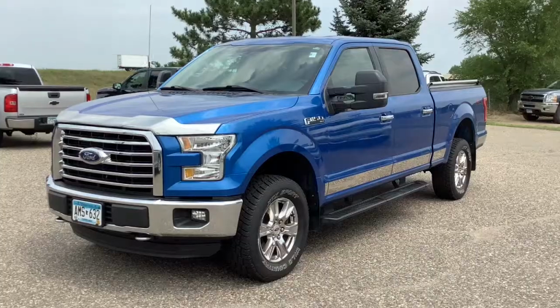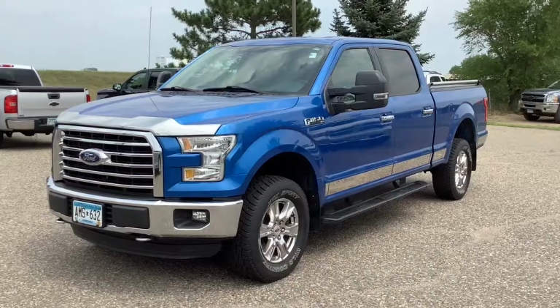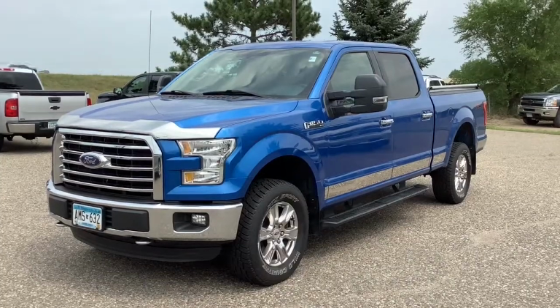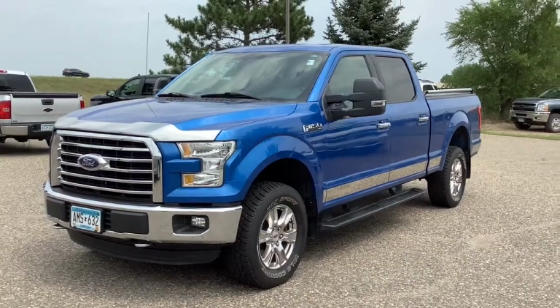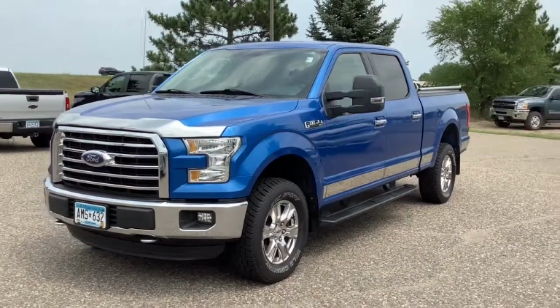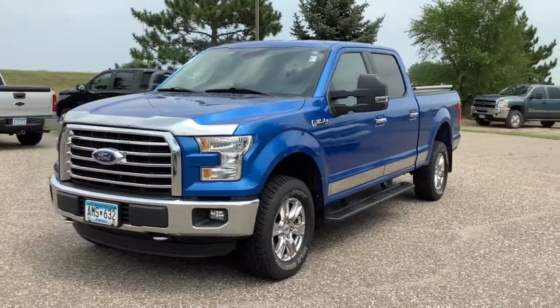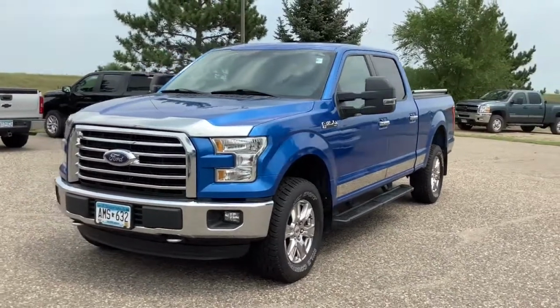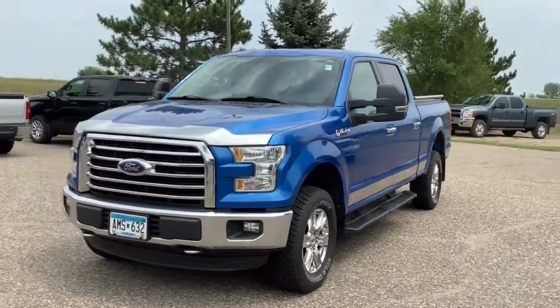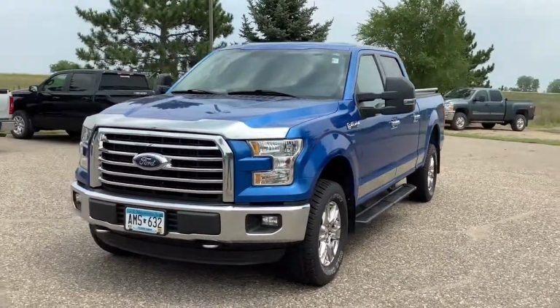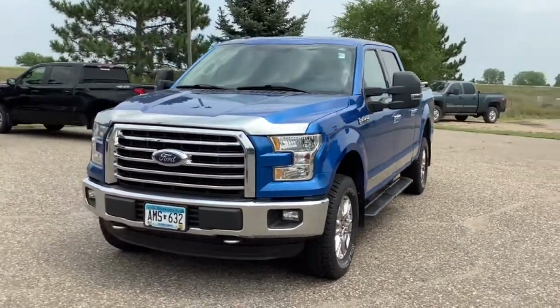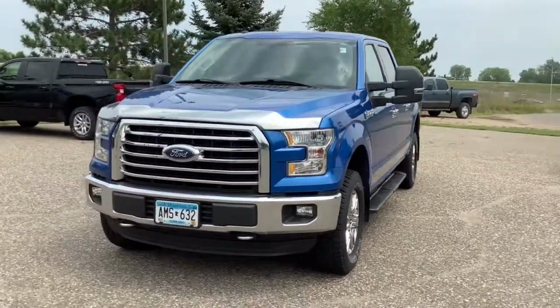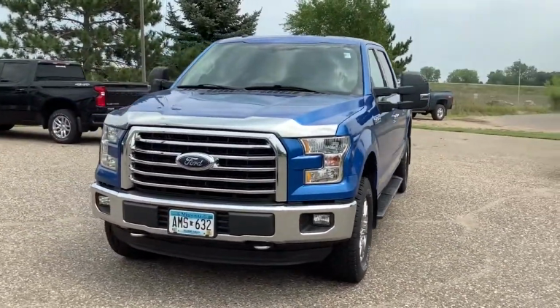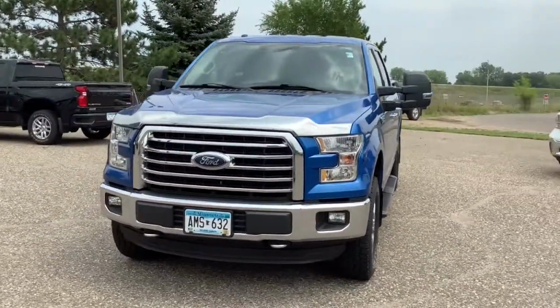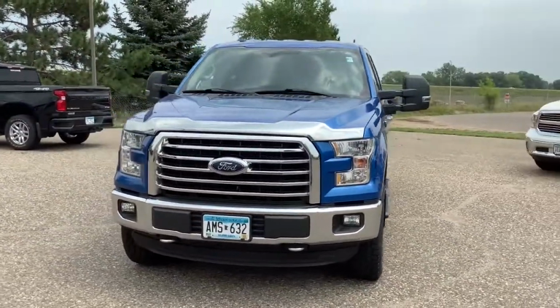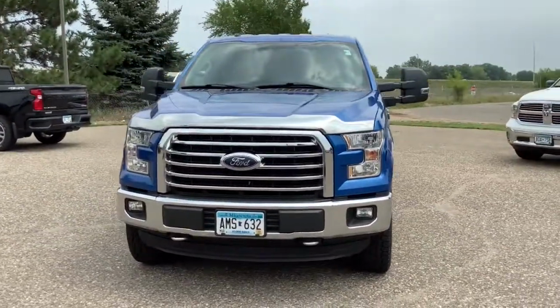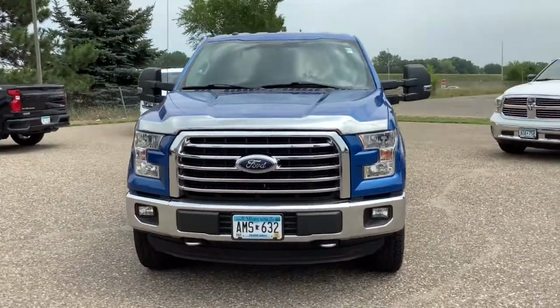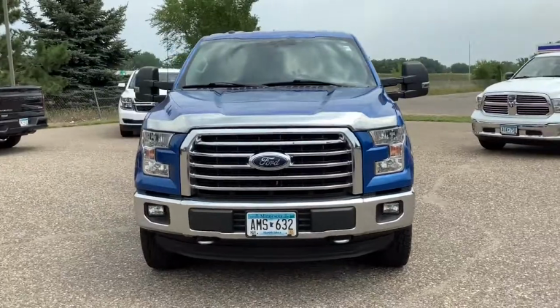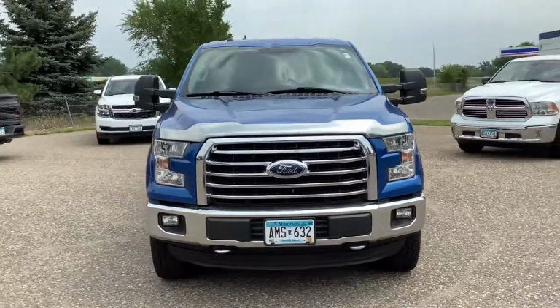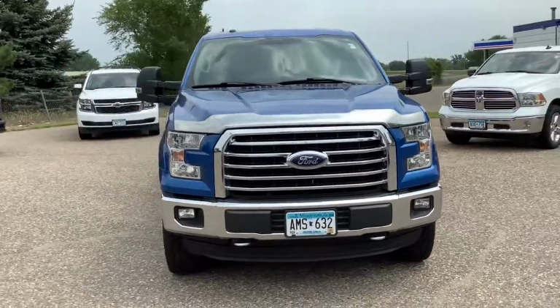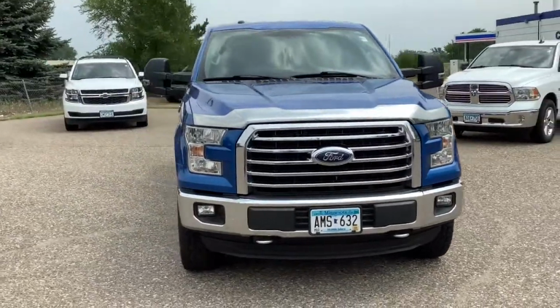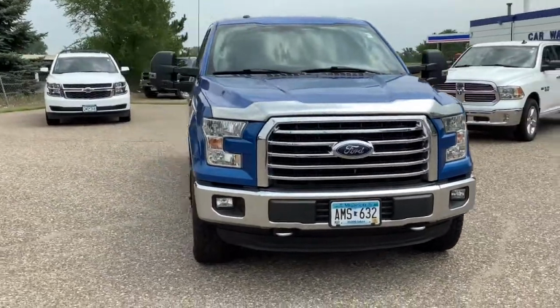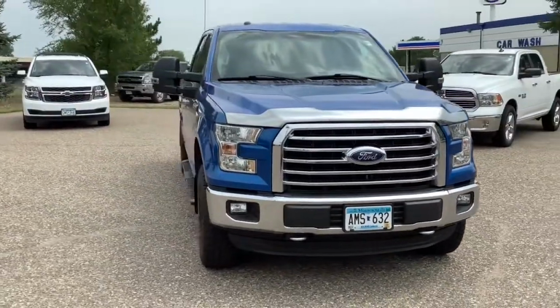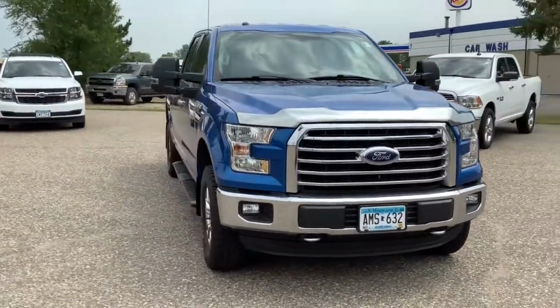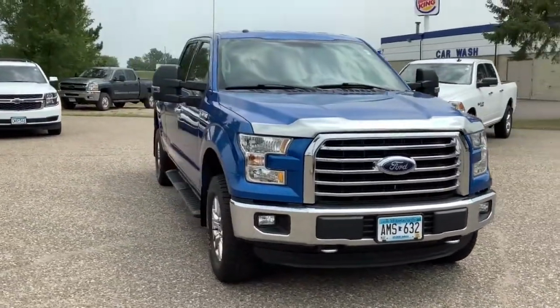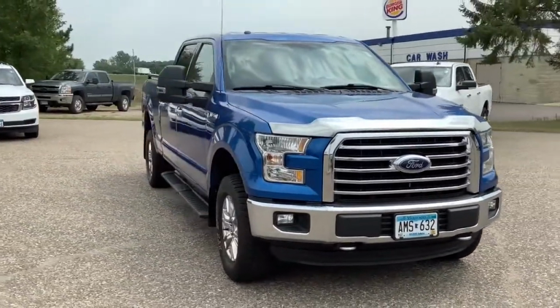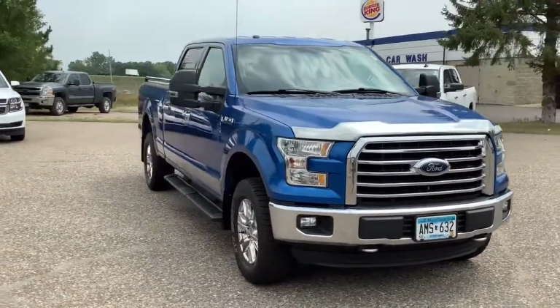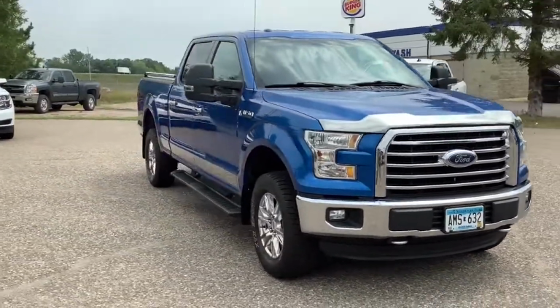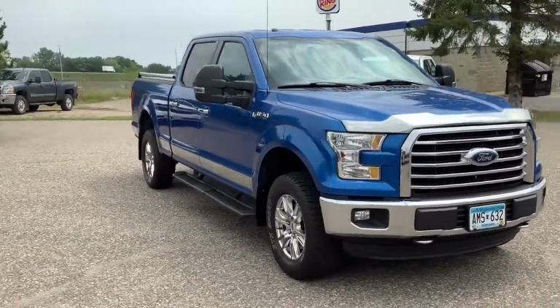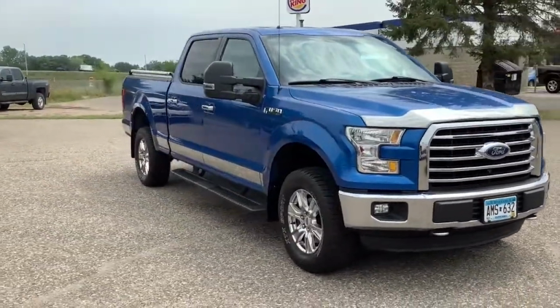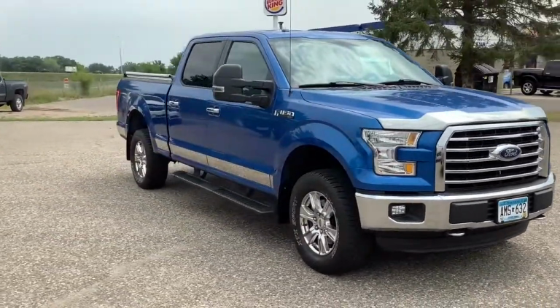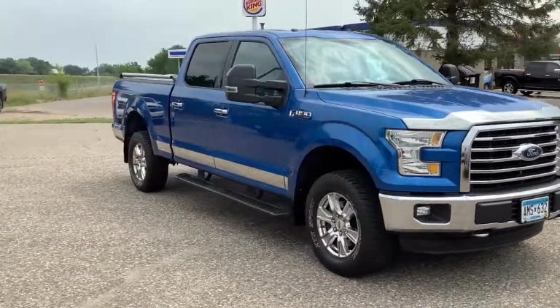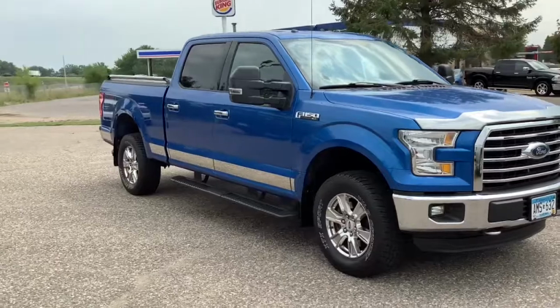You will love the features of this 2015 Ford F-150. This vehicle still has fewer than 150,000 miles on the clock, so it won't last long.